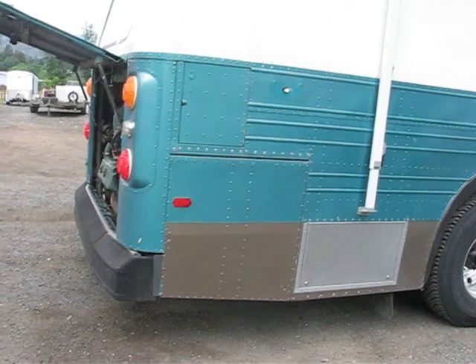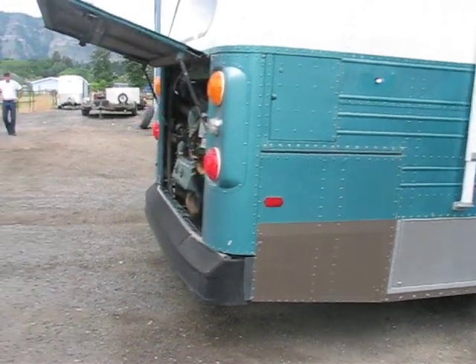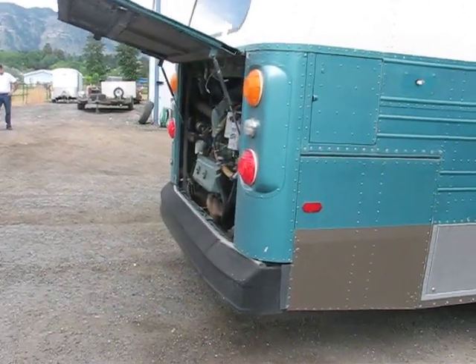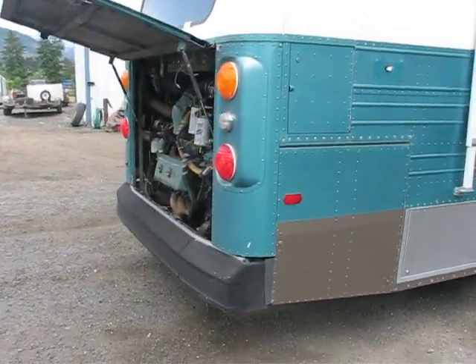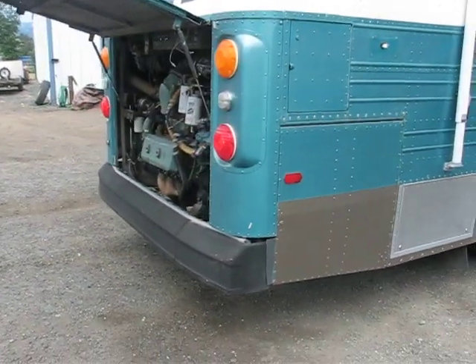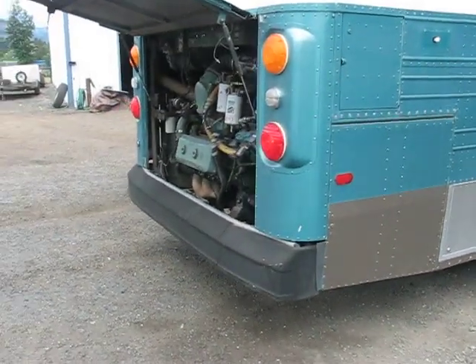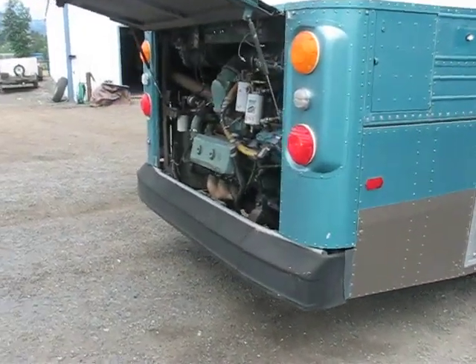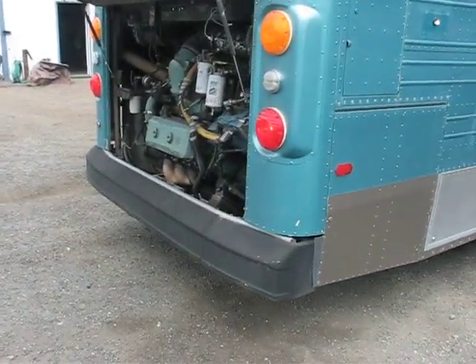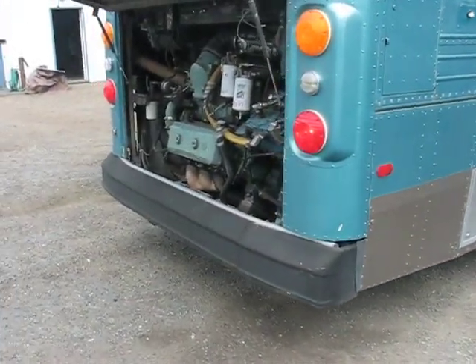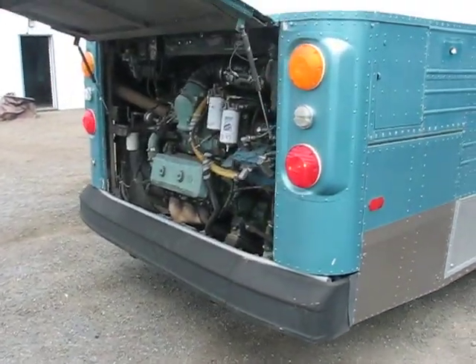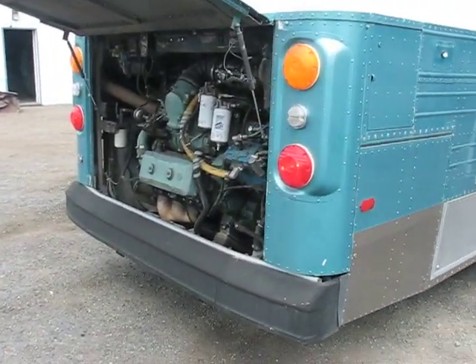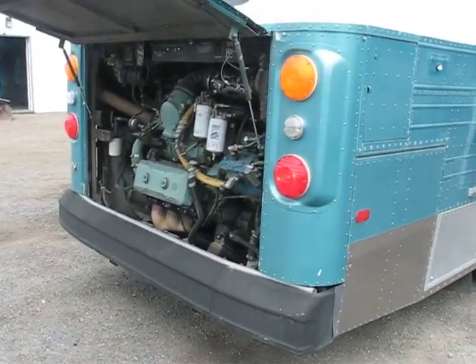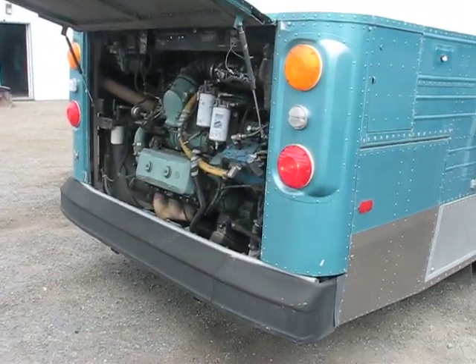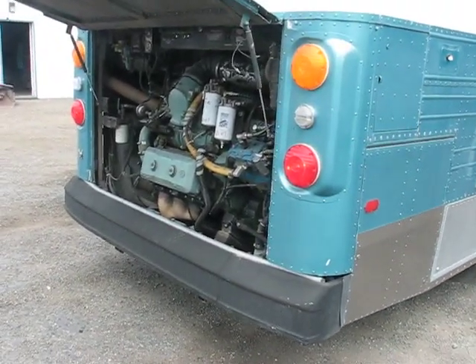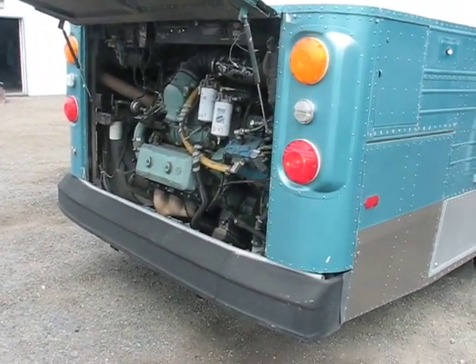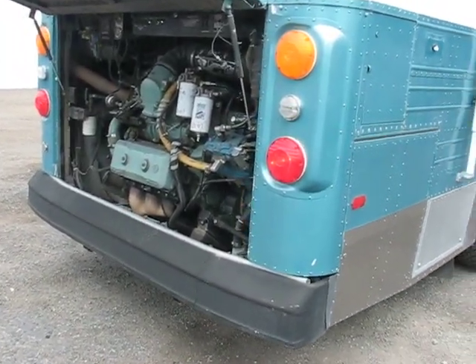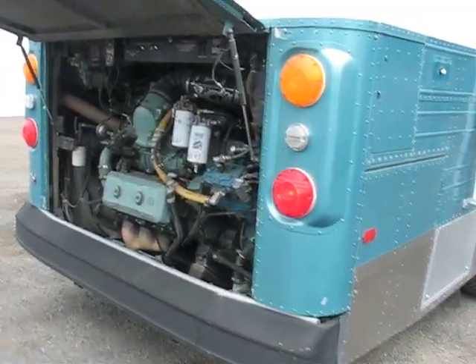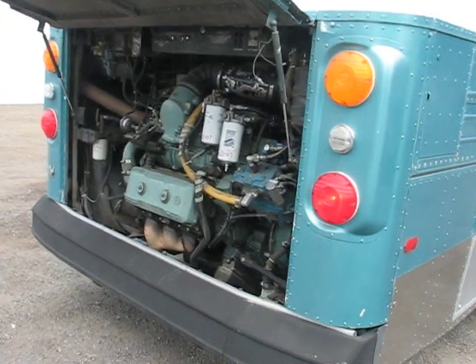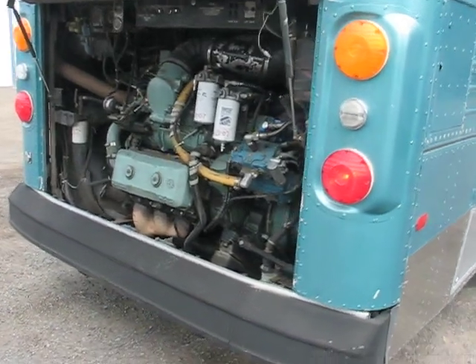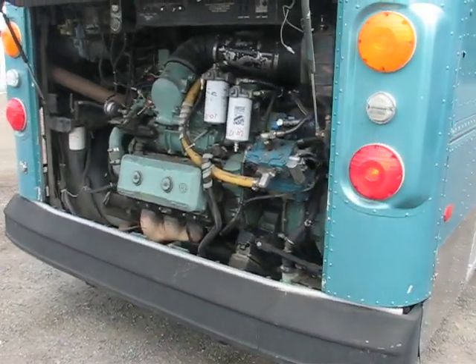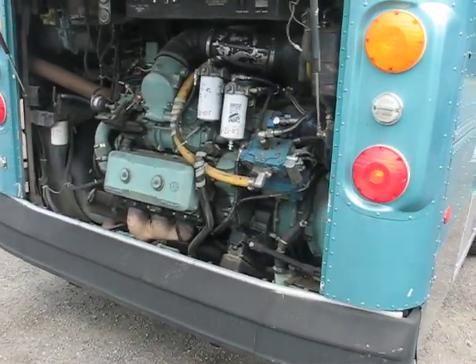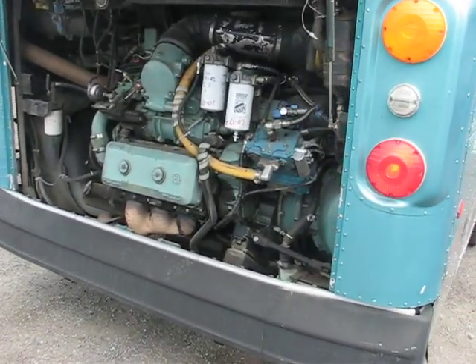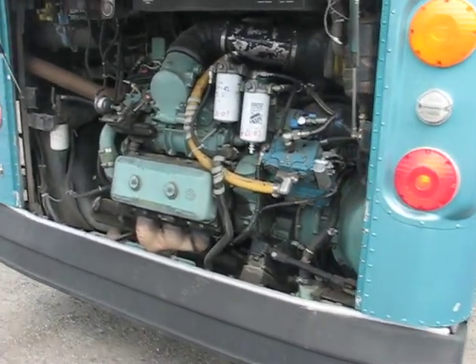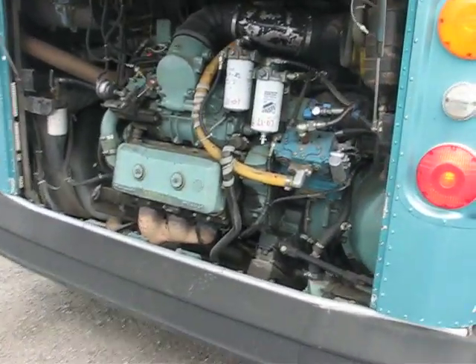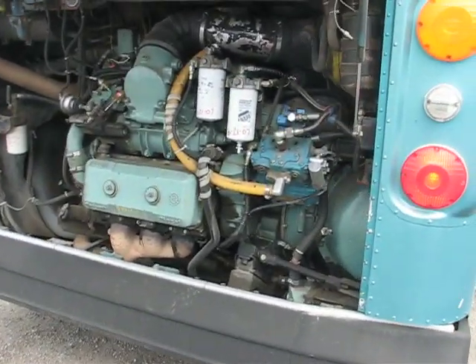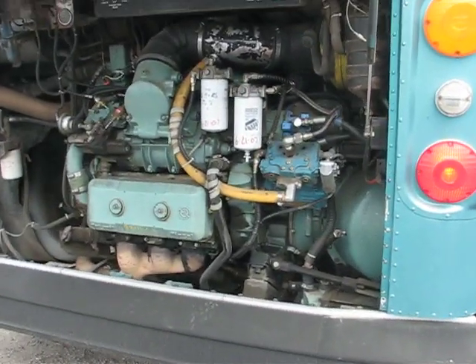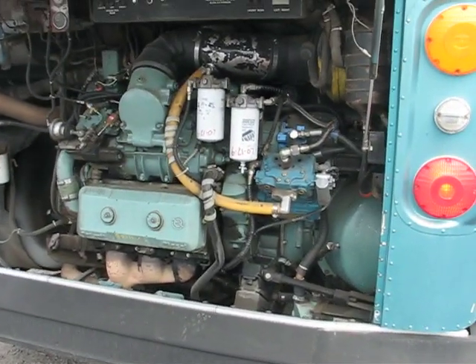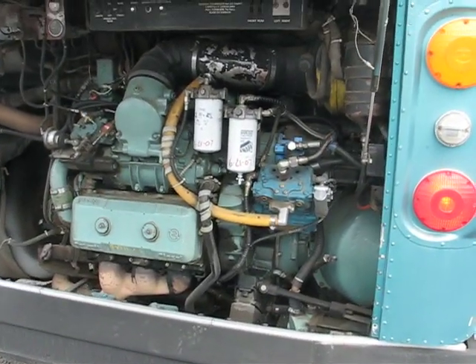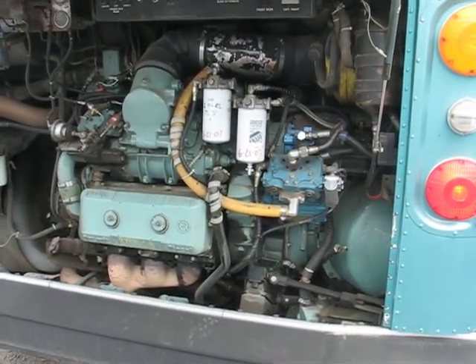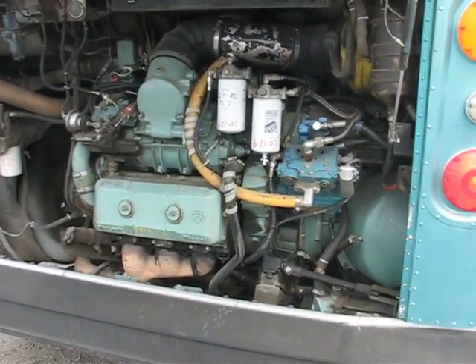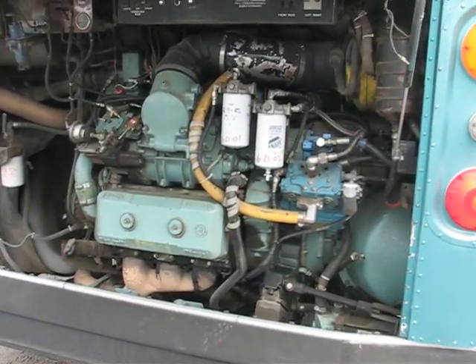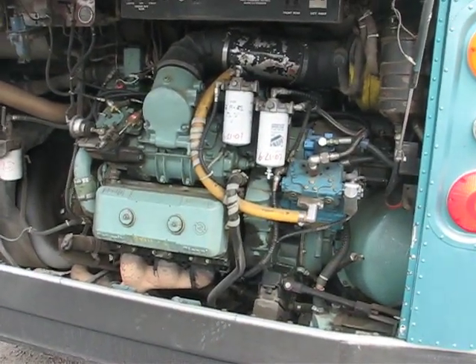You can hear it has a very nice running 6B71 engine and an Allison 3-speed transmission.